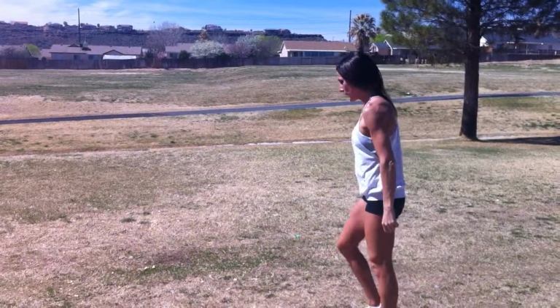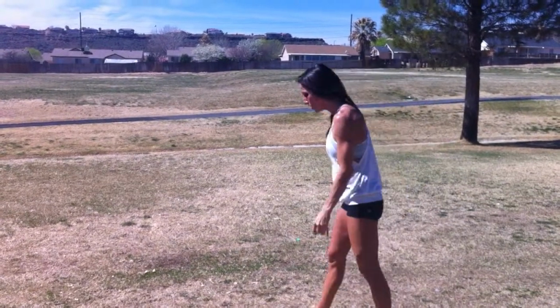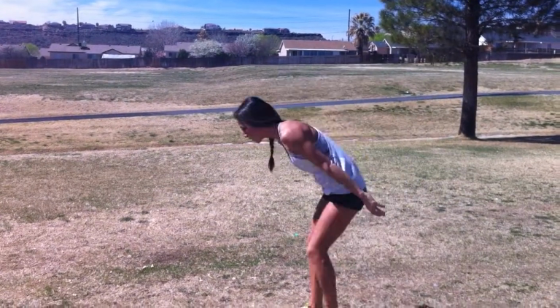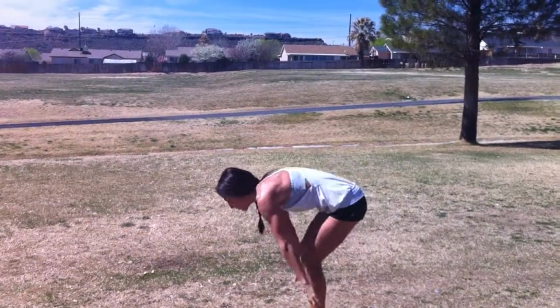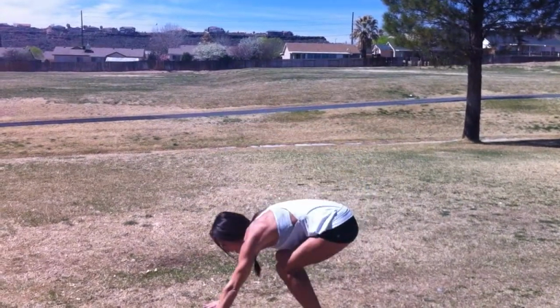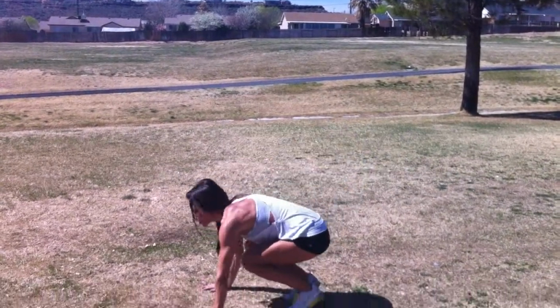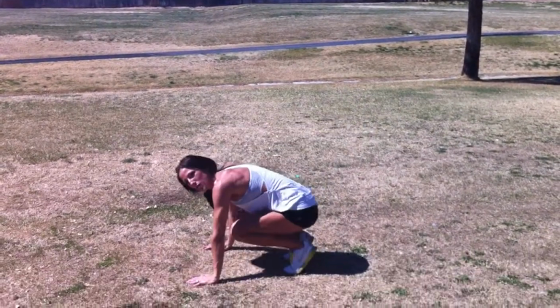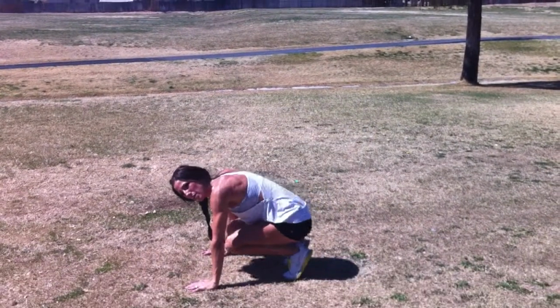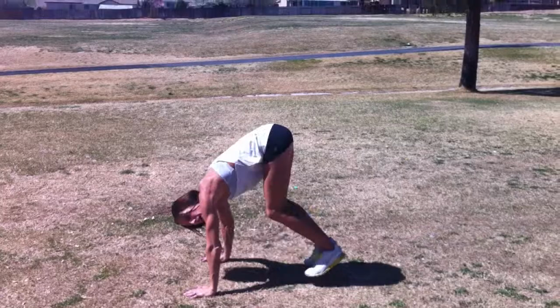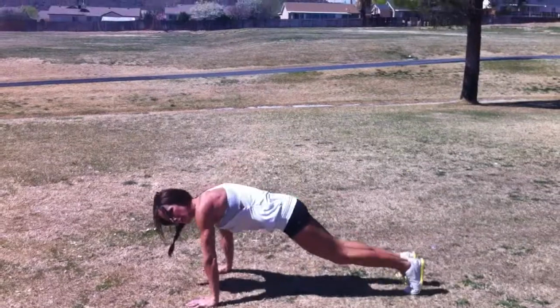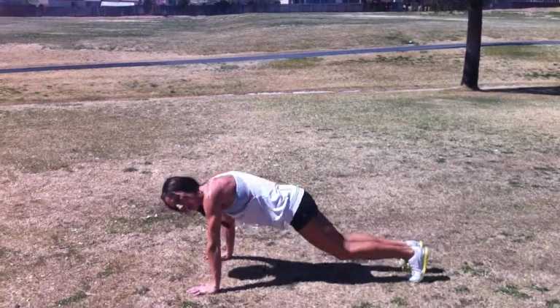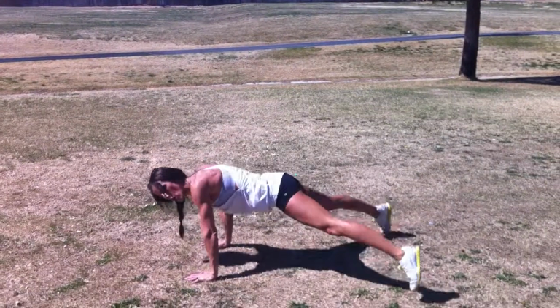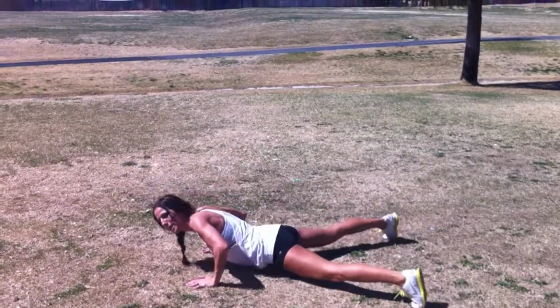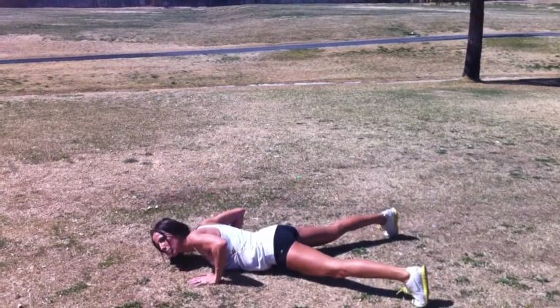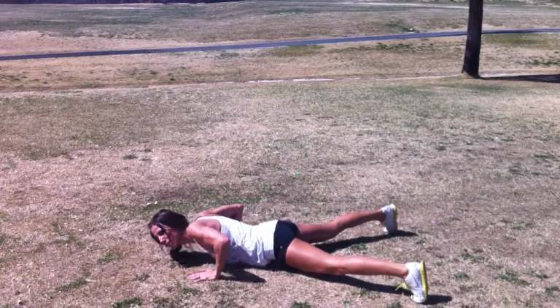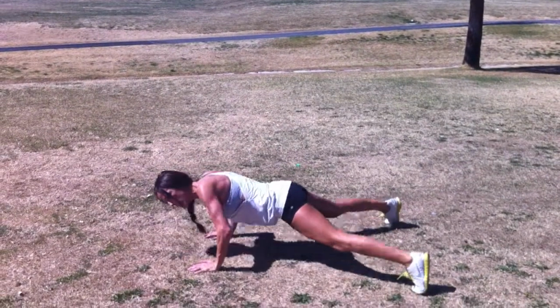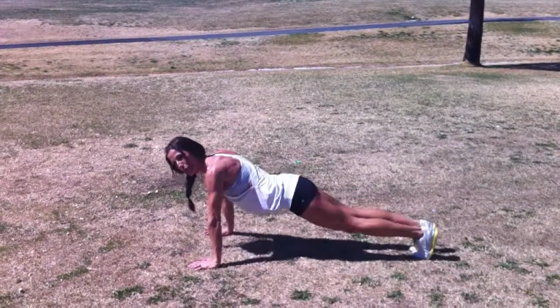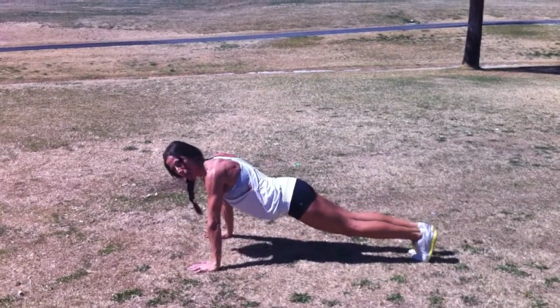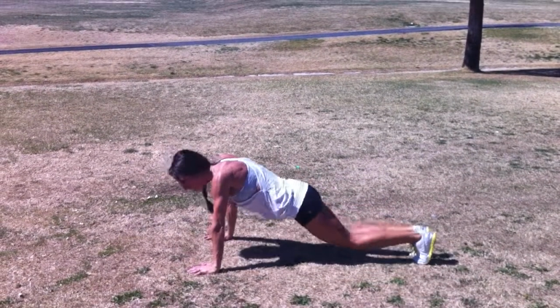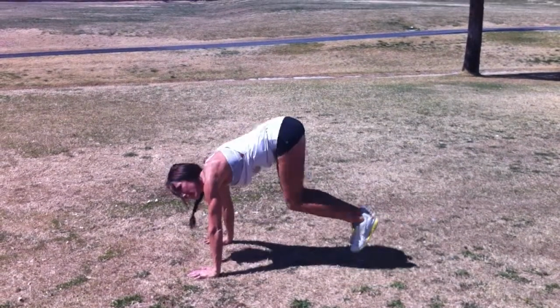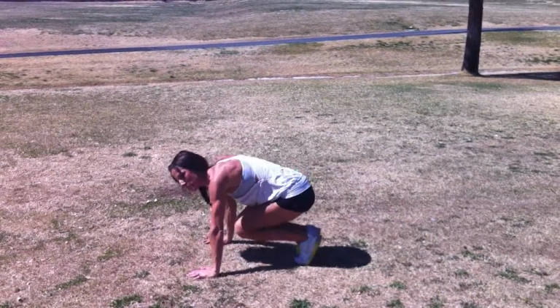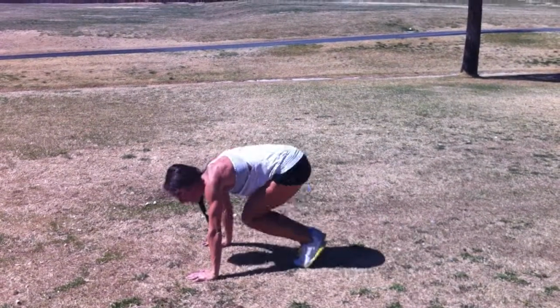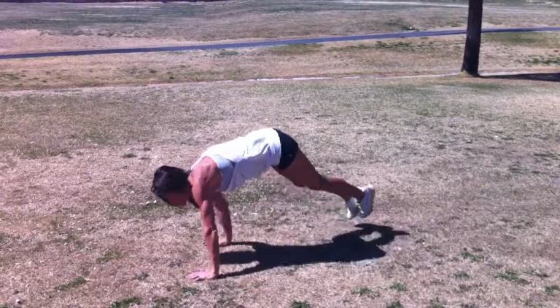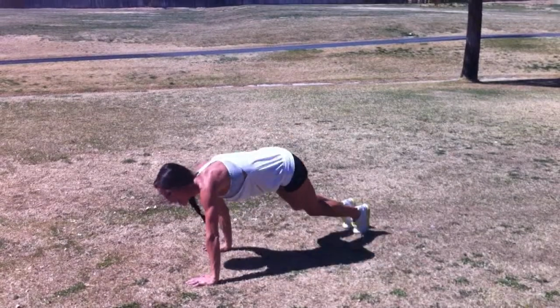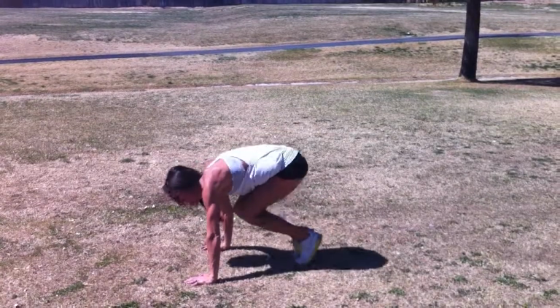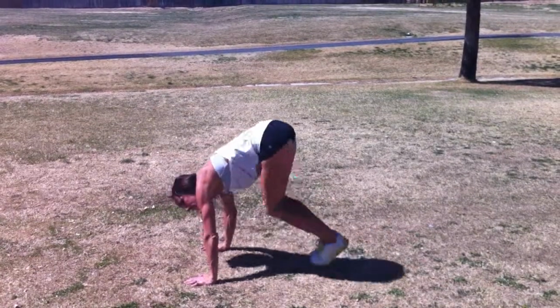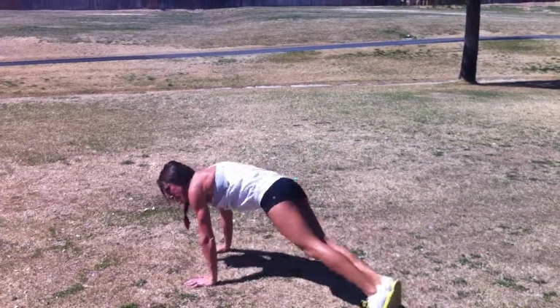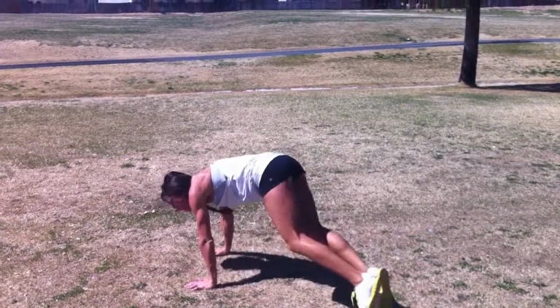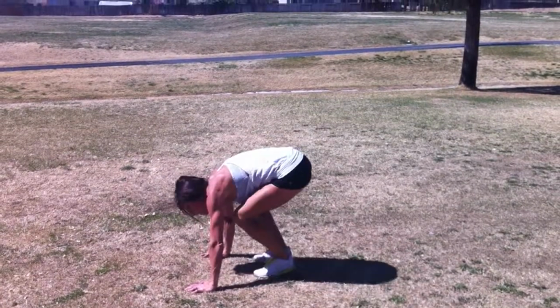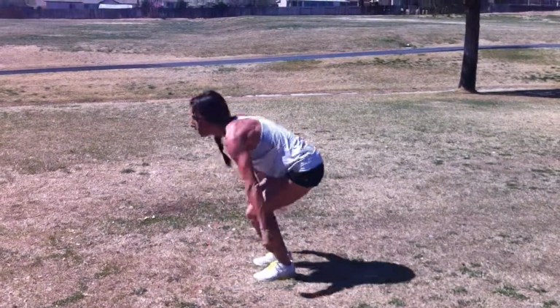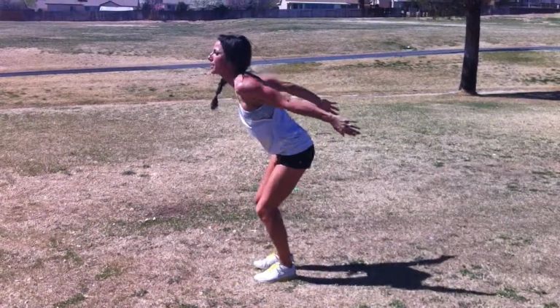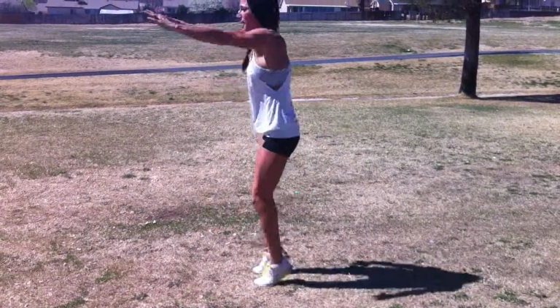Then you're going to do a push-up jack. So your feet come down and then open, push-up, then close. Then you're going to come up center, side, center, side, center, knee tuck.